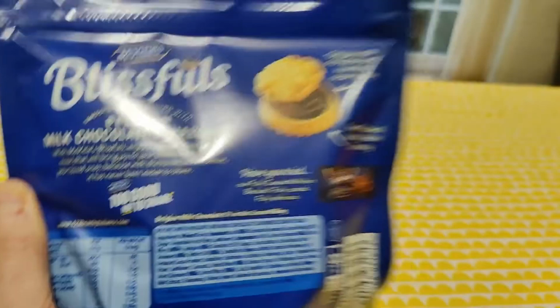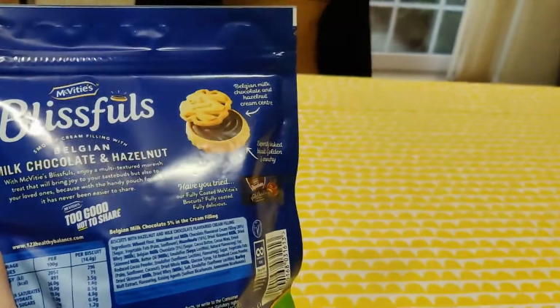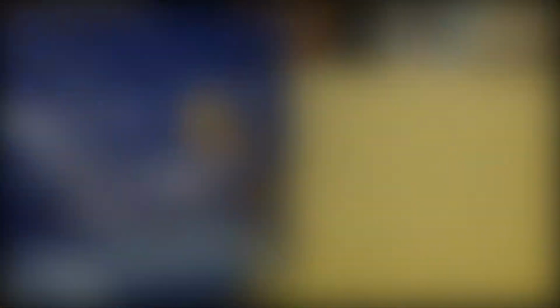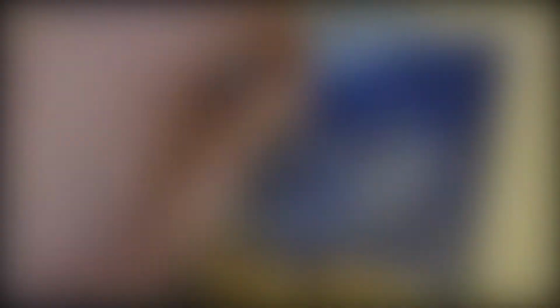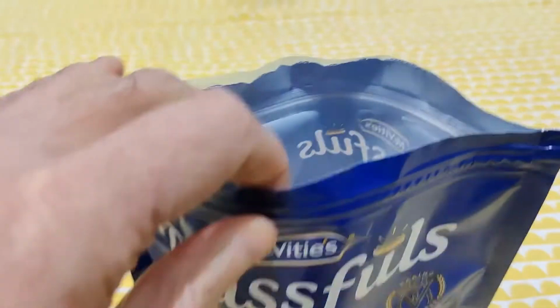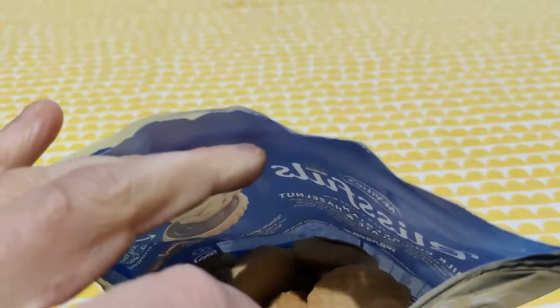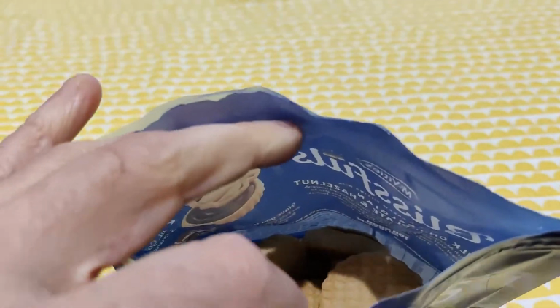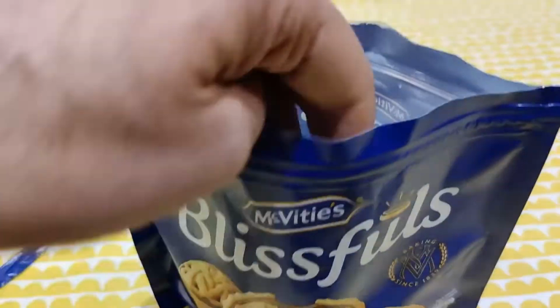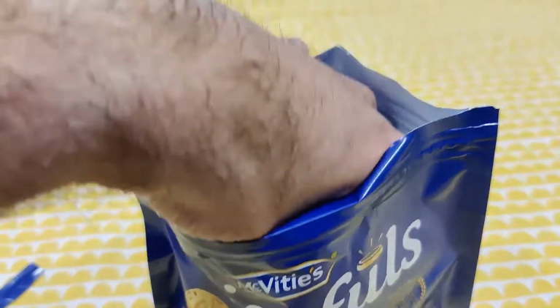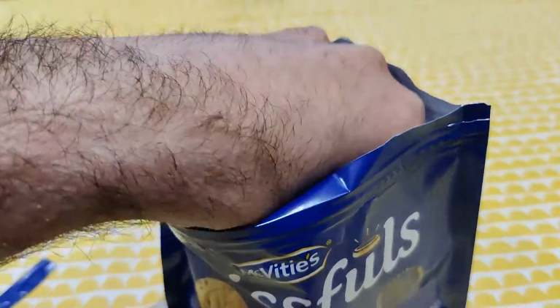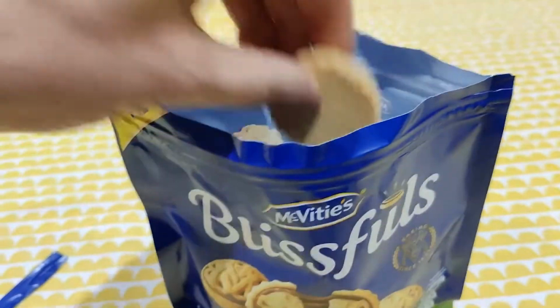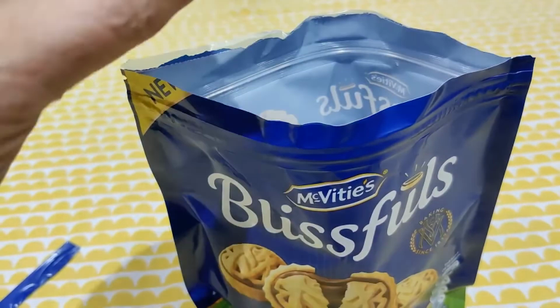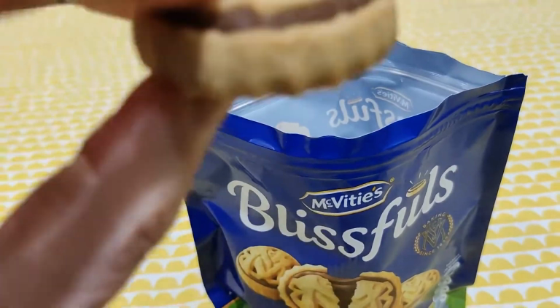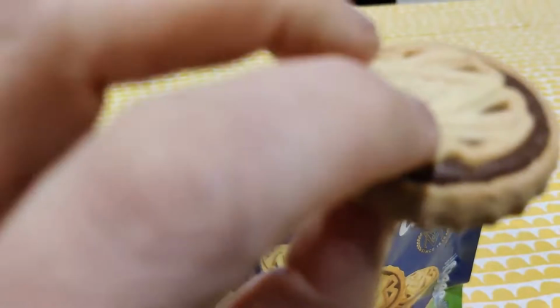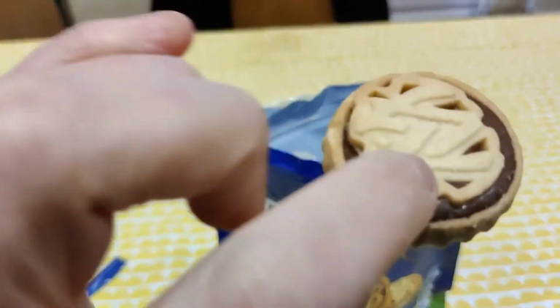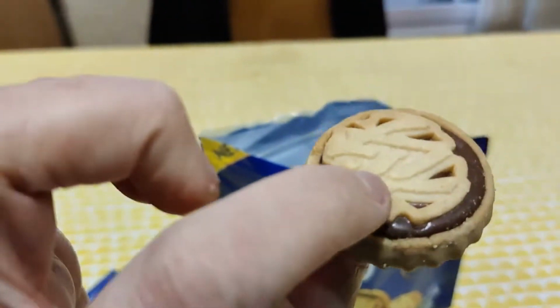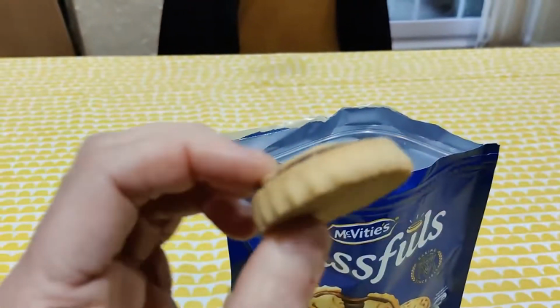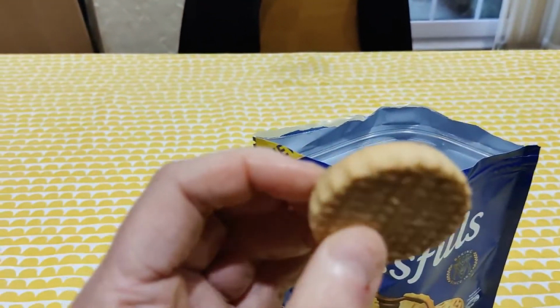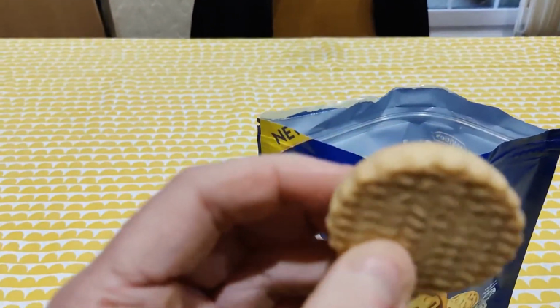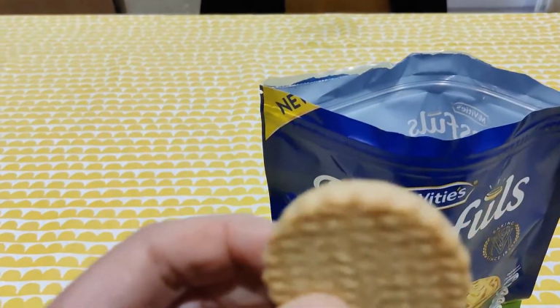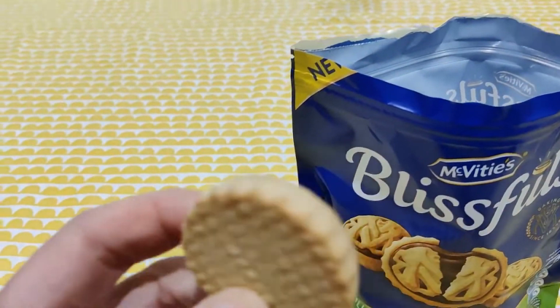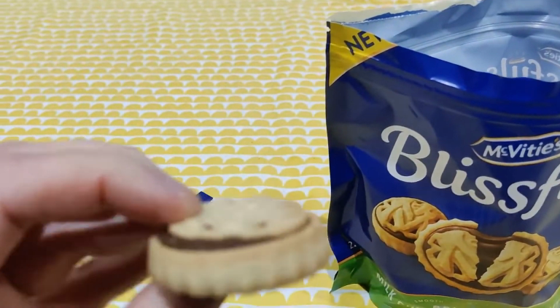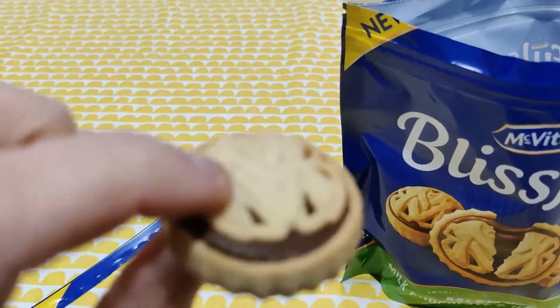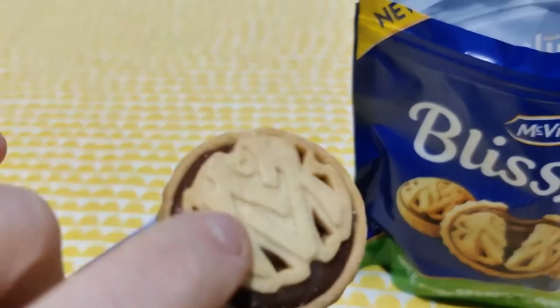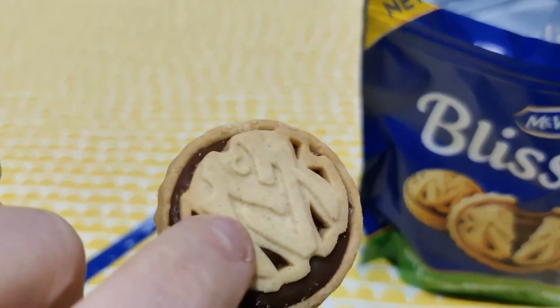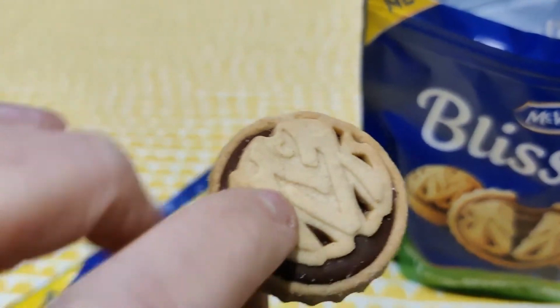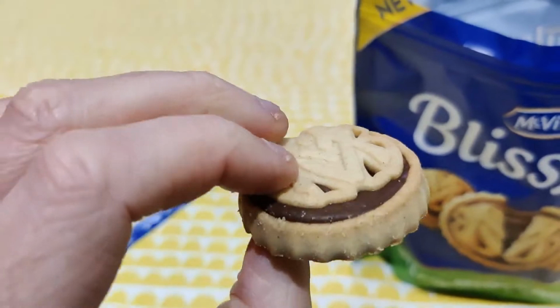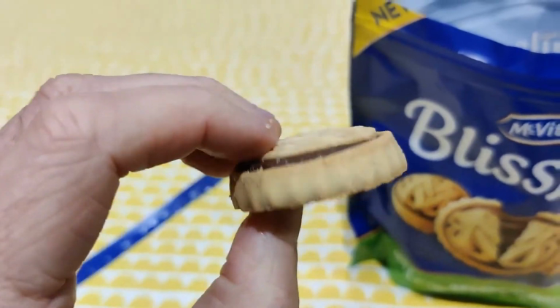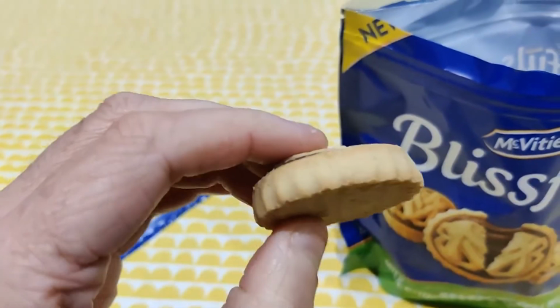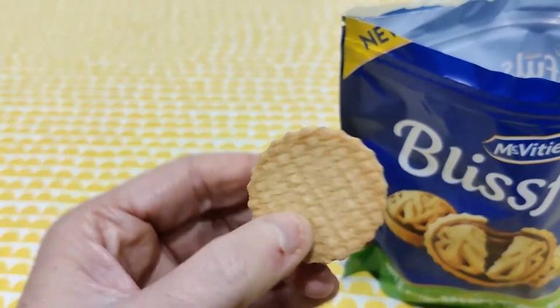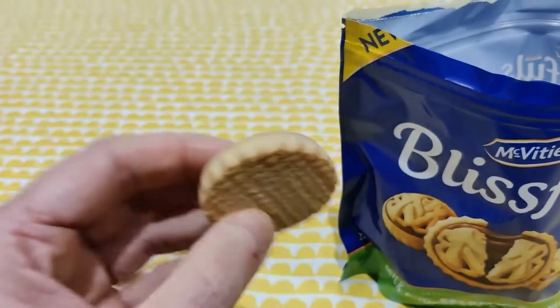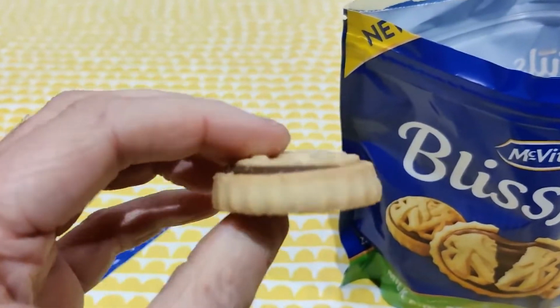Let's get right to it. Let's see what it looks like. Little biscuit there. See what it tastes like.